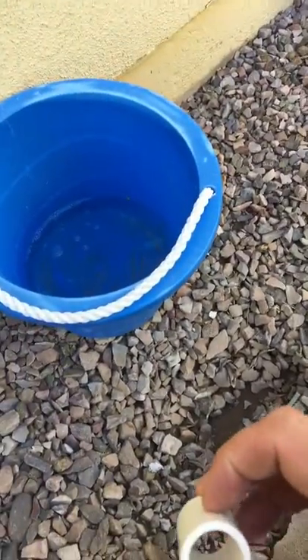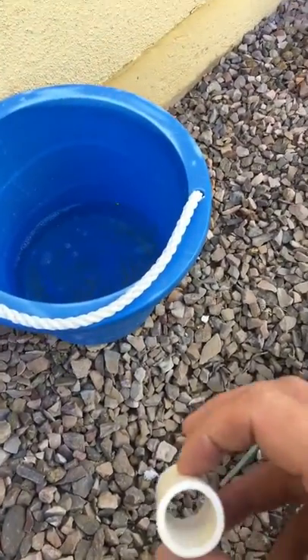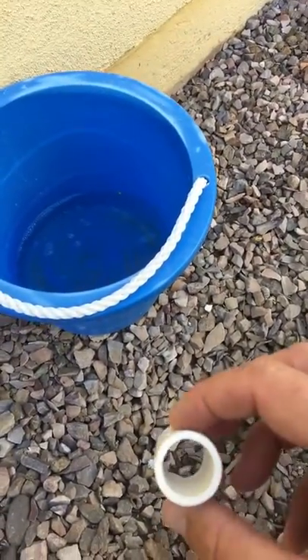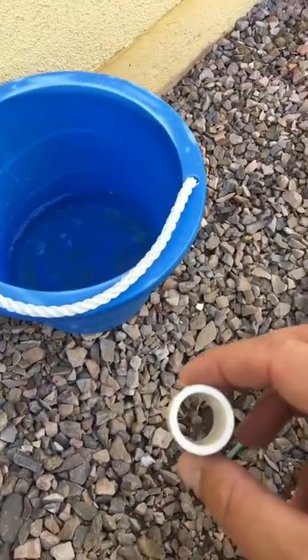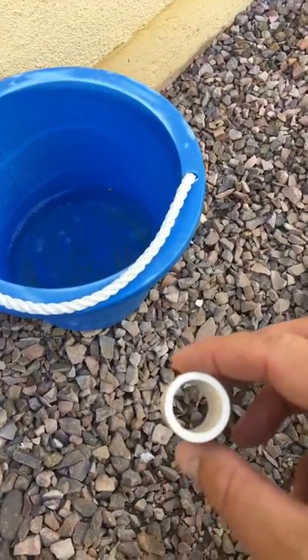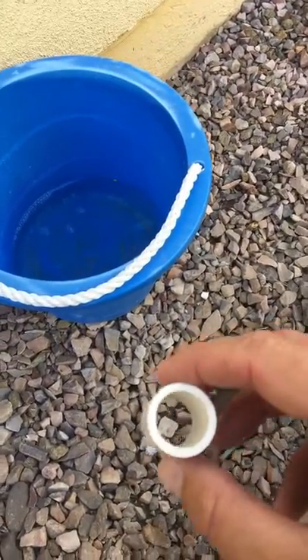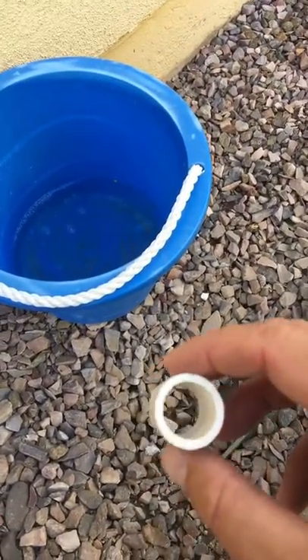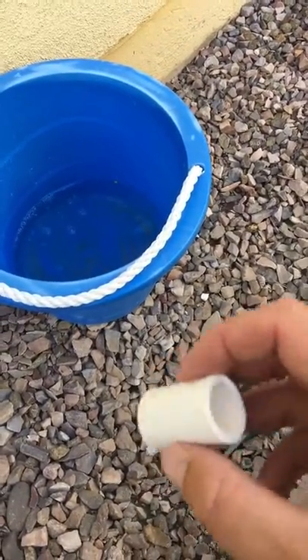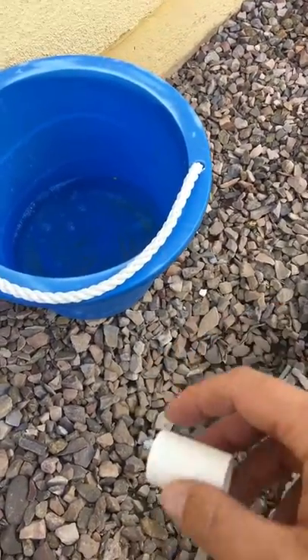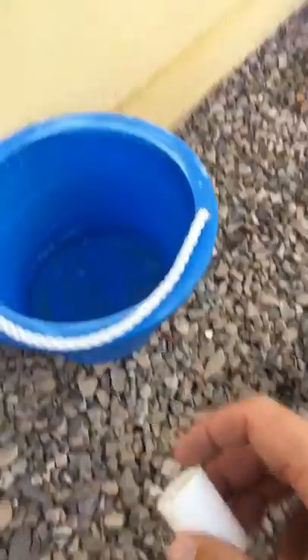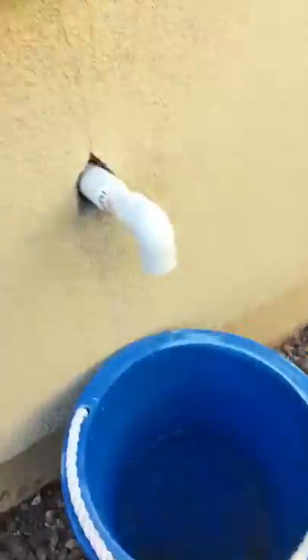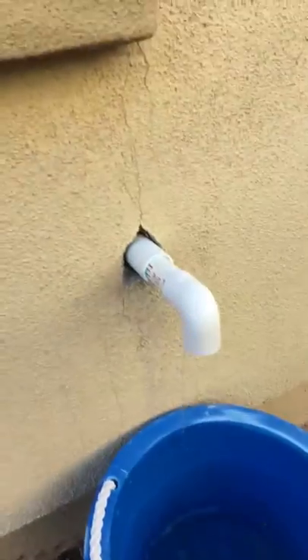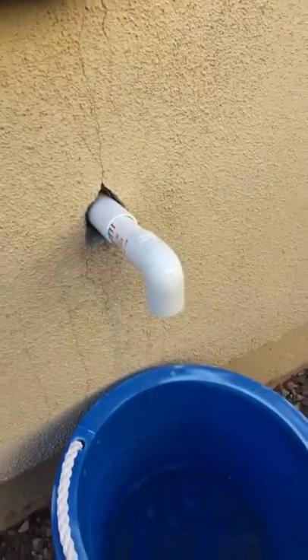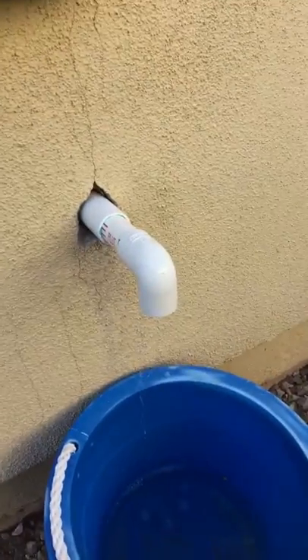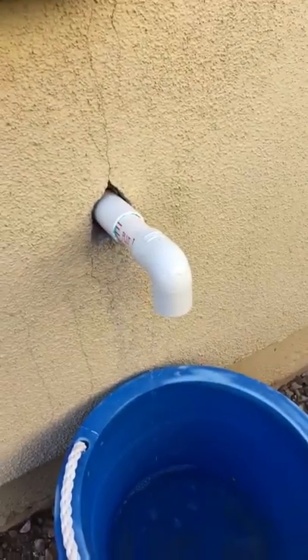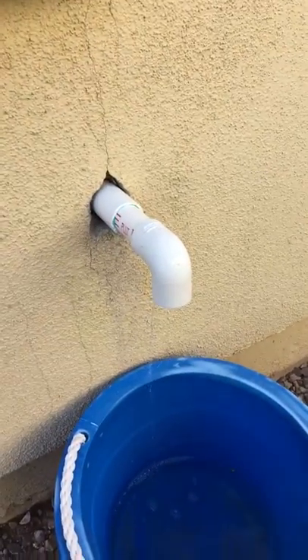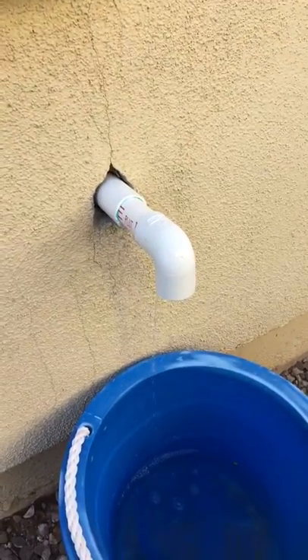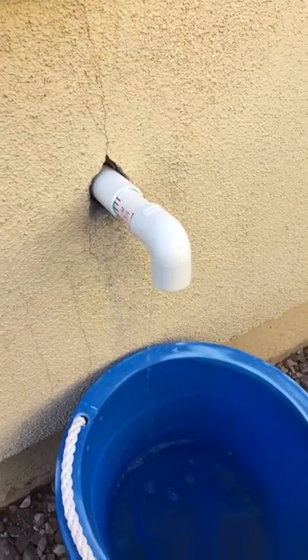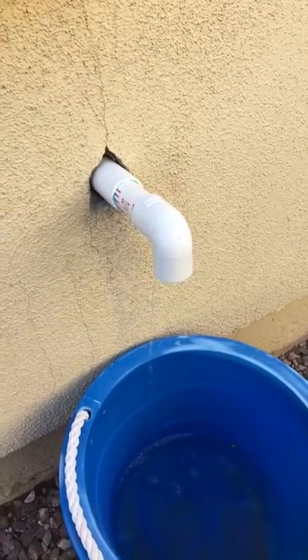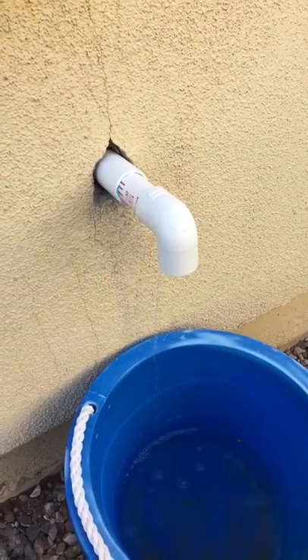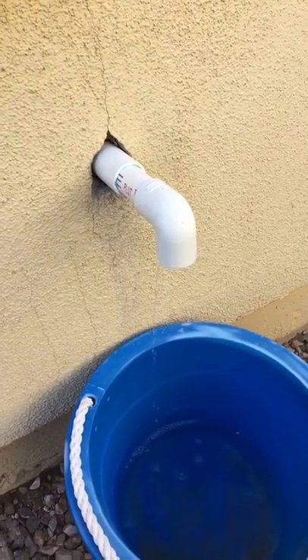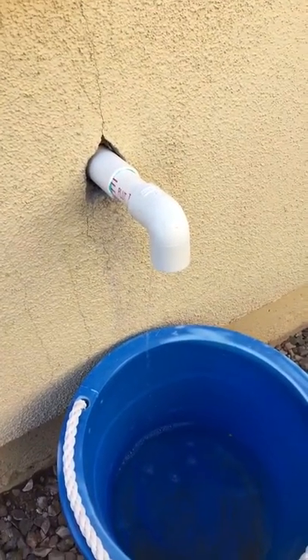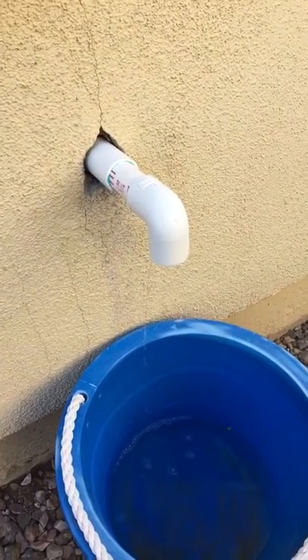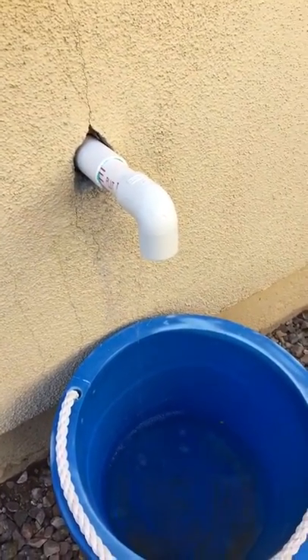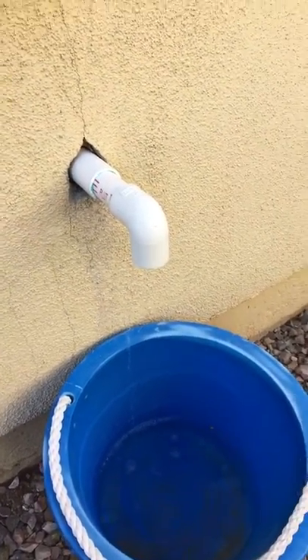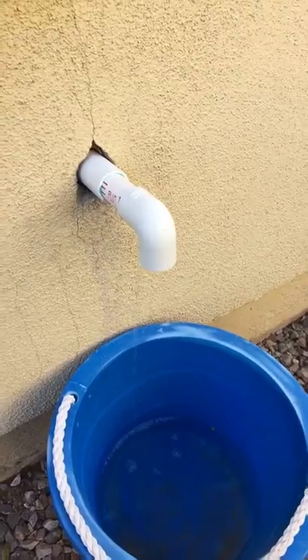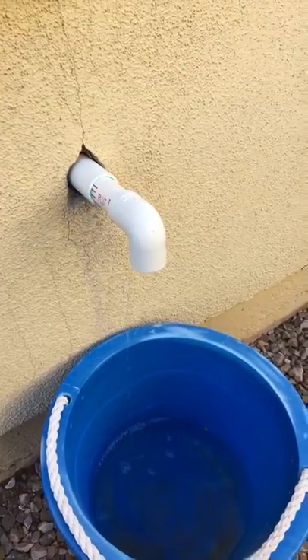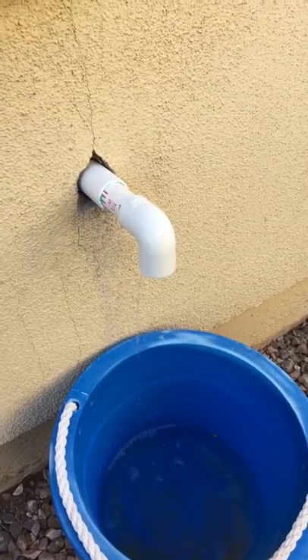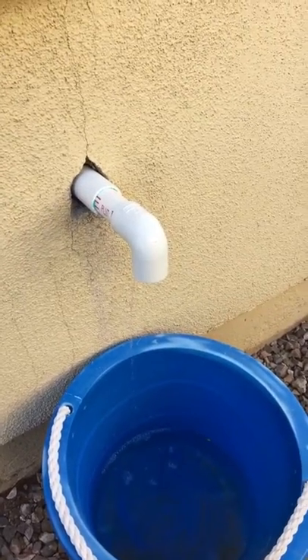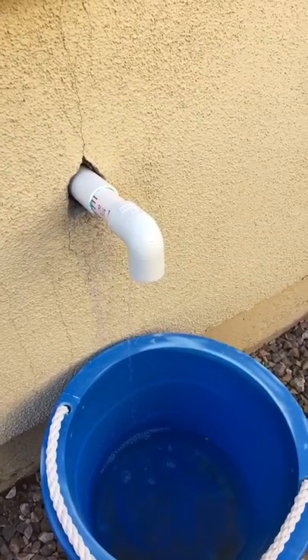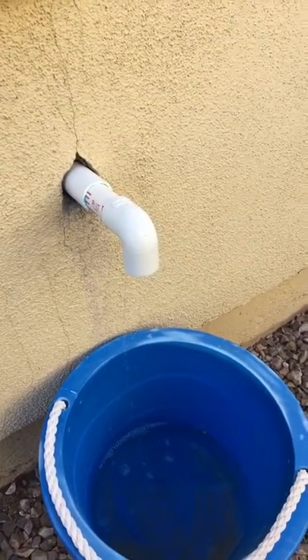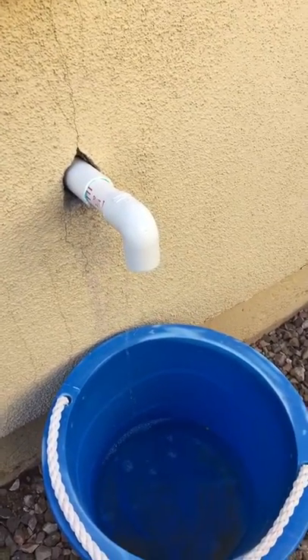Anyway, this is what it looks like when it's draining. It's a good thing to check that out routinely just to make sure your line isn't clogged.